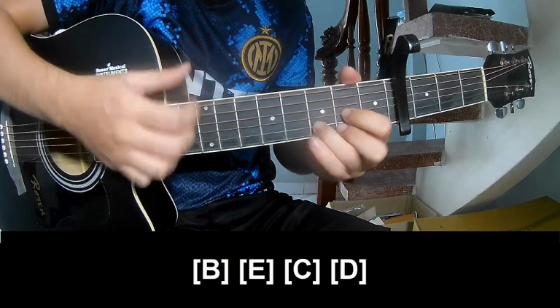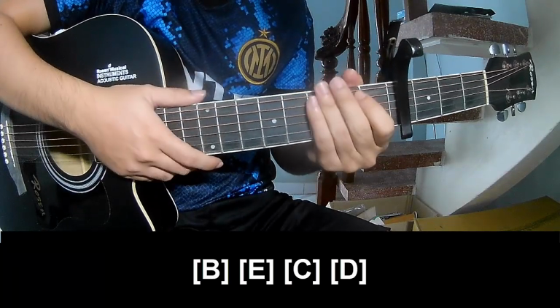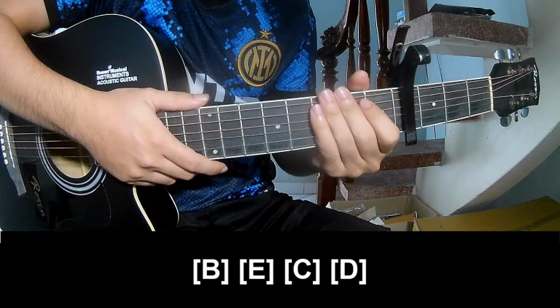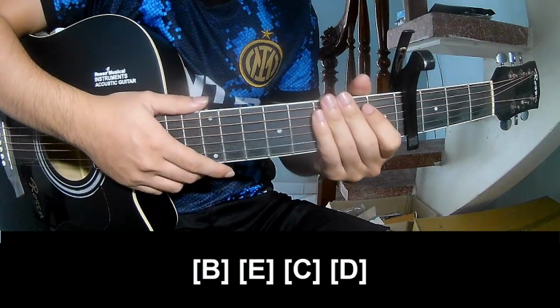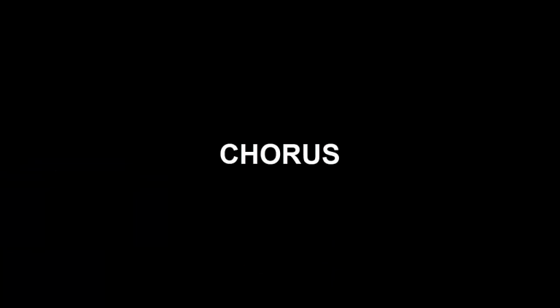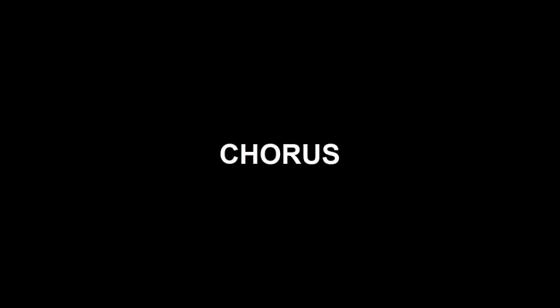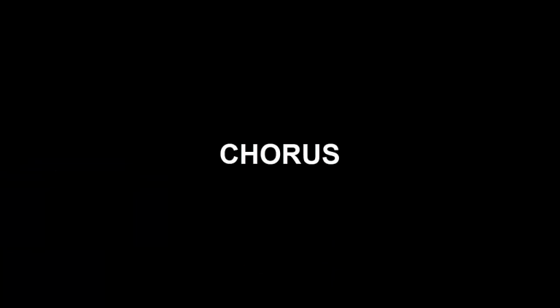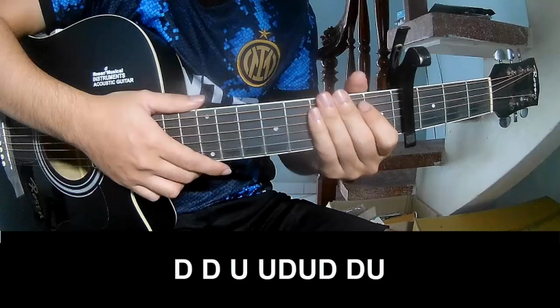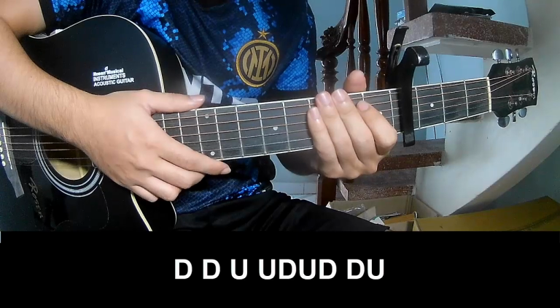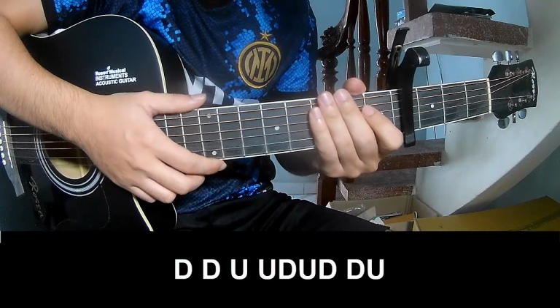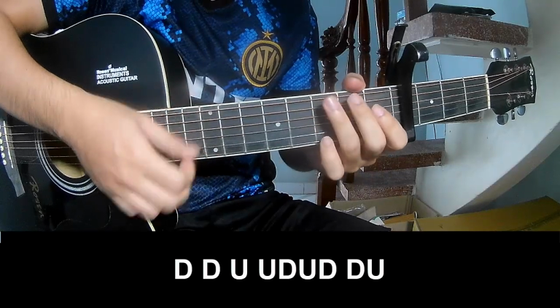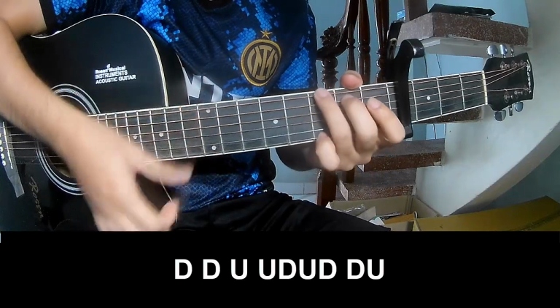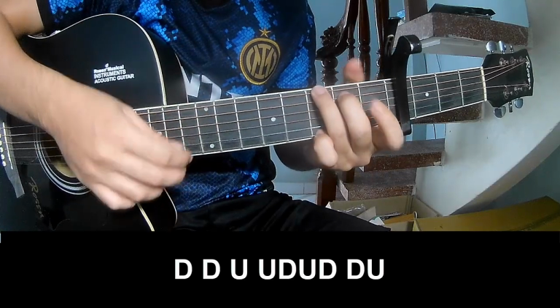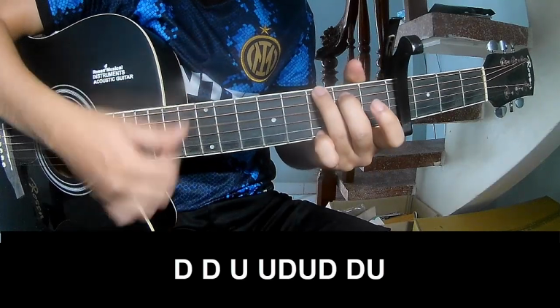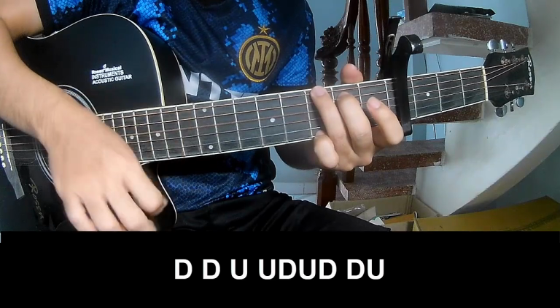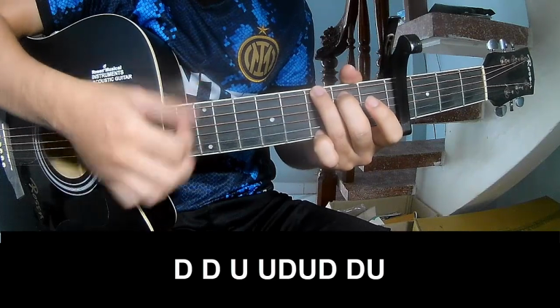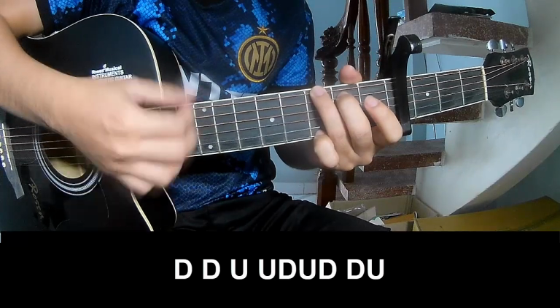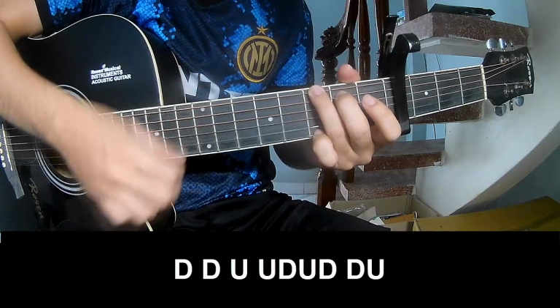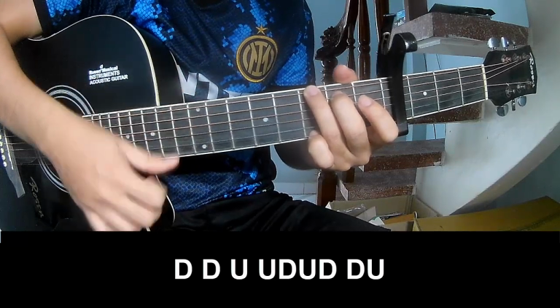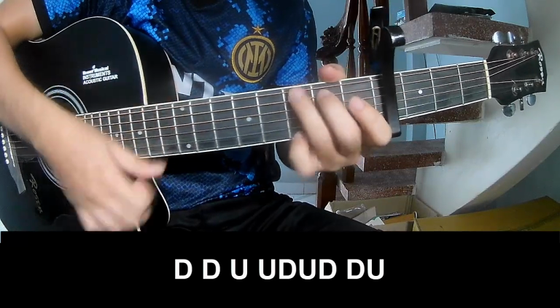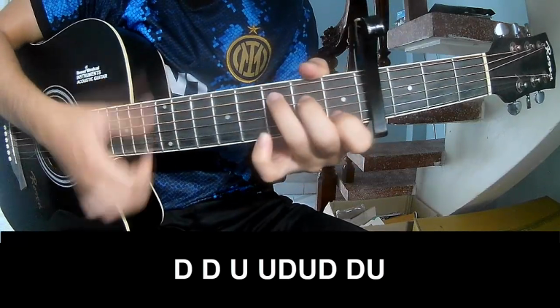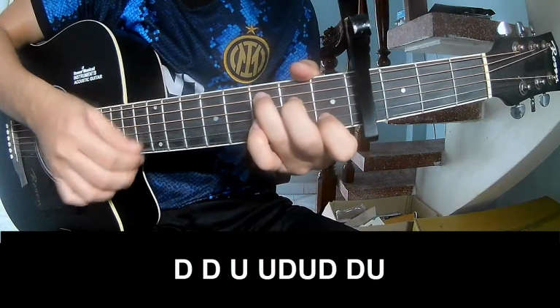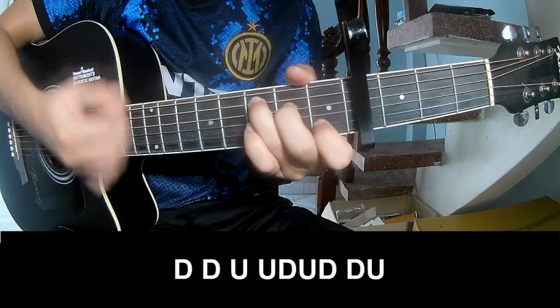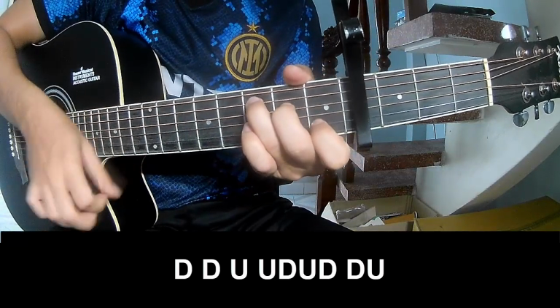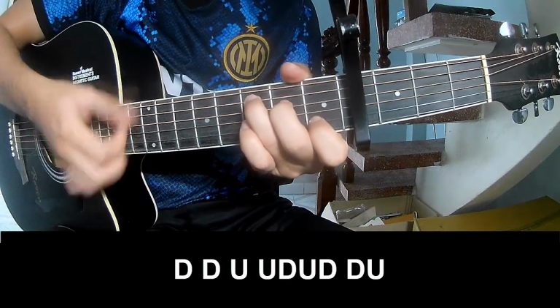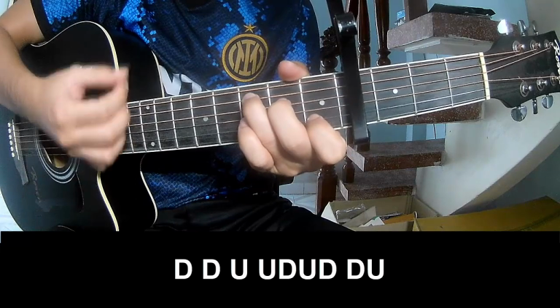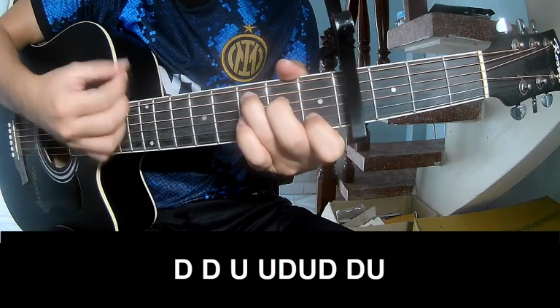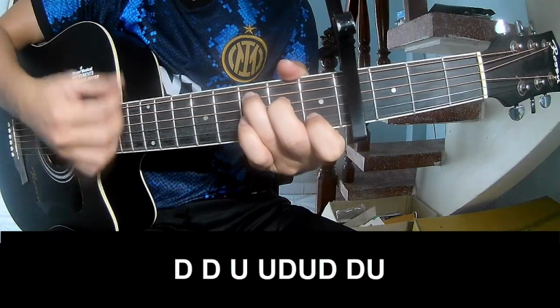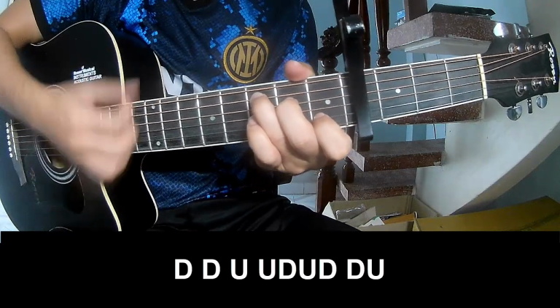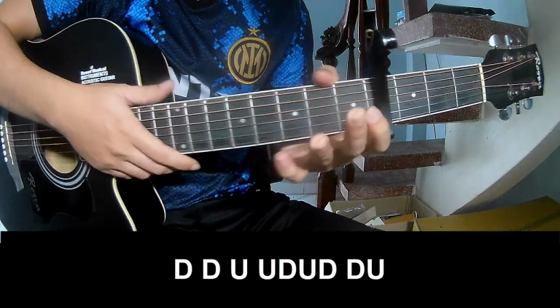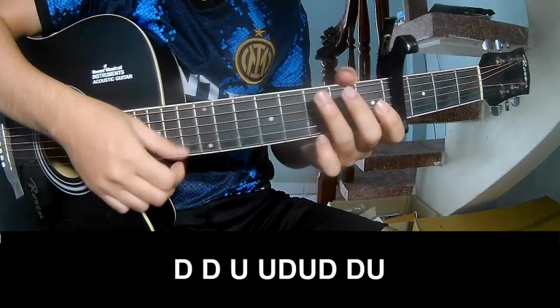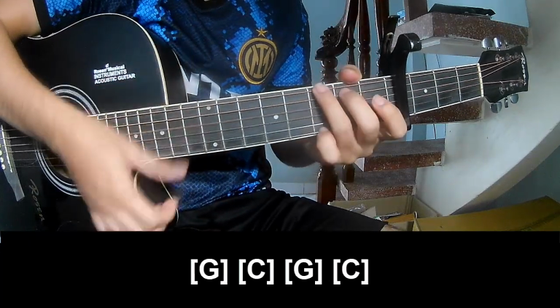The string pattern is the same way for frets 3 and 4. So this is a chord, and then play: down, down, up, up, down, up, down, down, down, down, up, up, up, down, up, down, down, down, down, up, down, up, down, down, up. And then play along G.